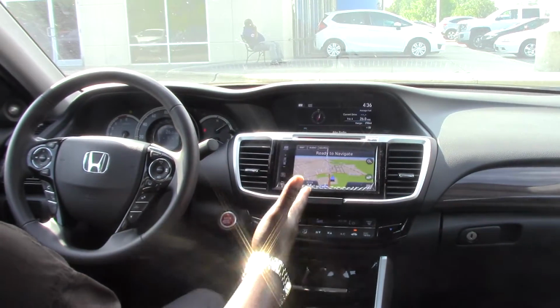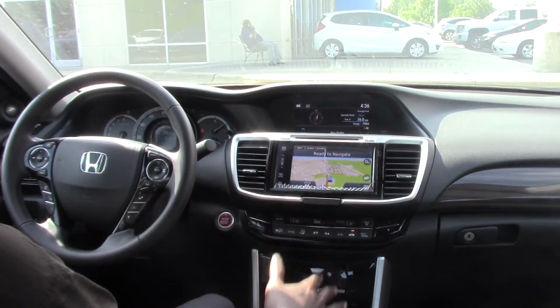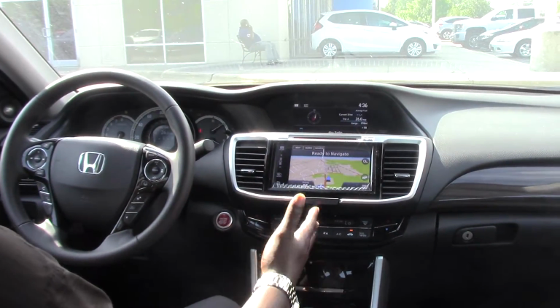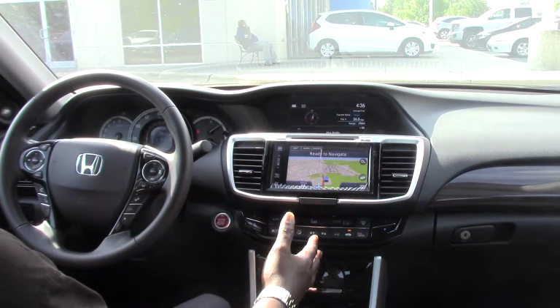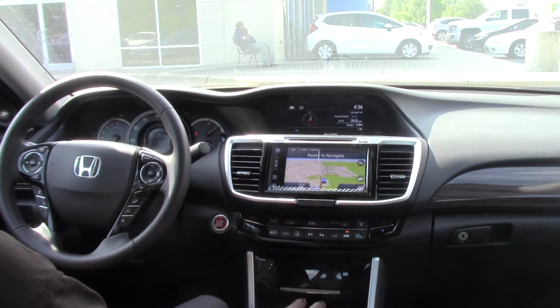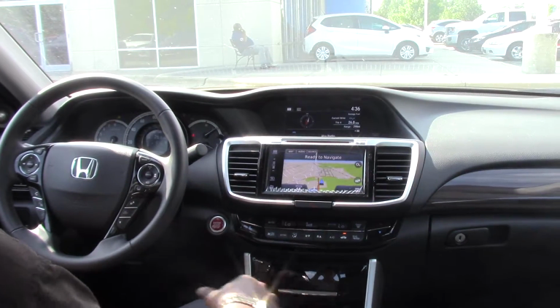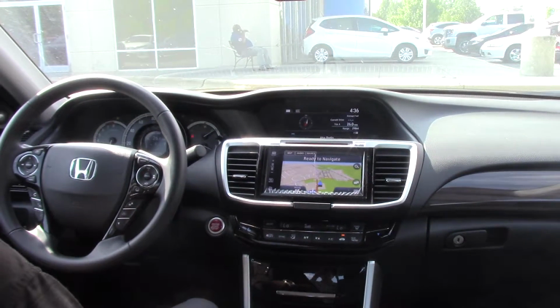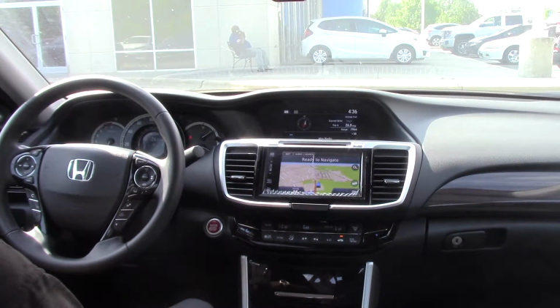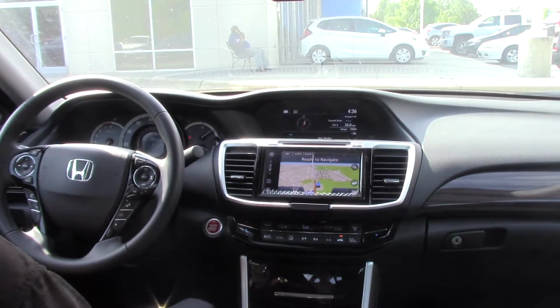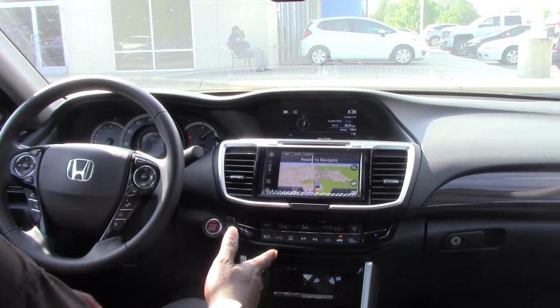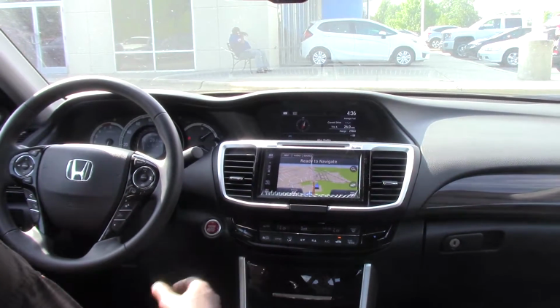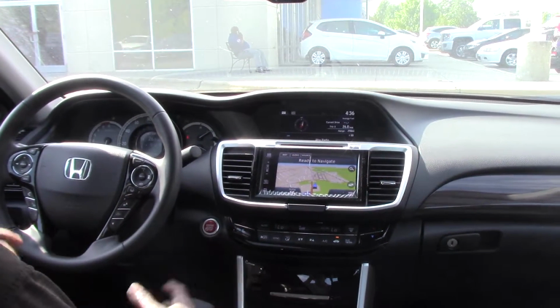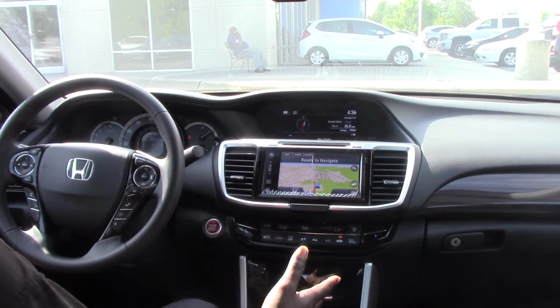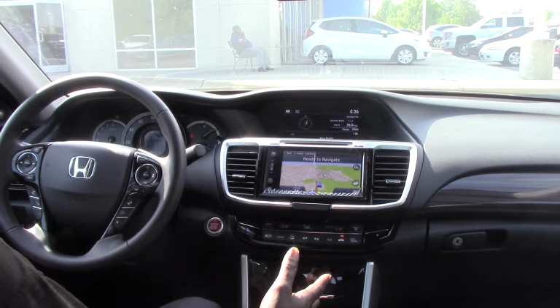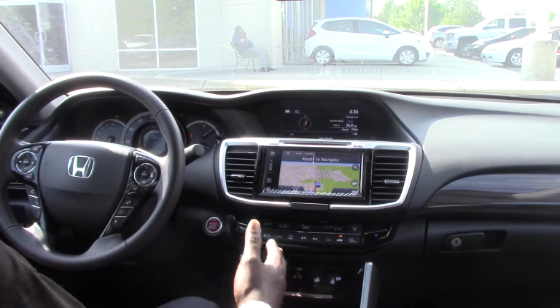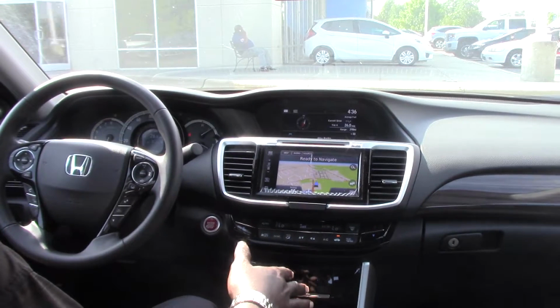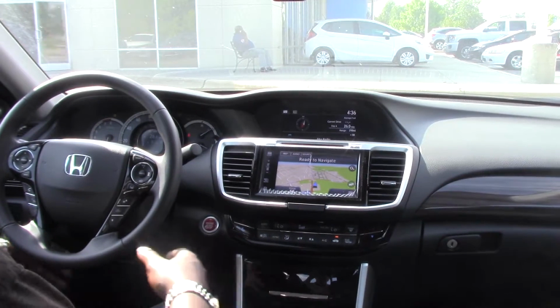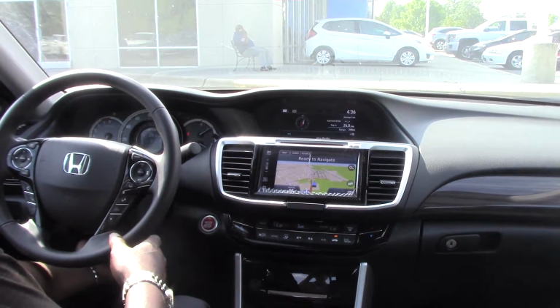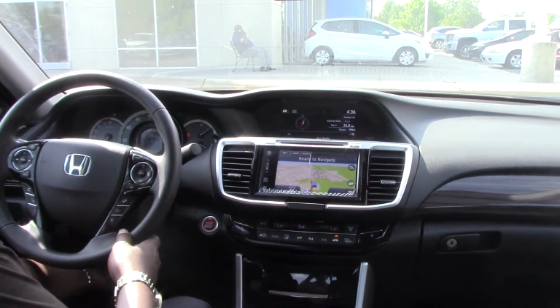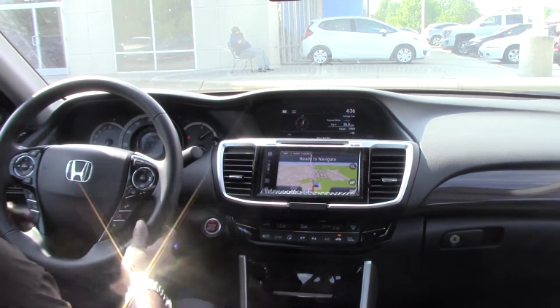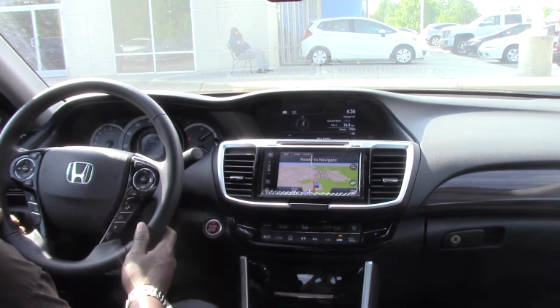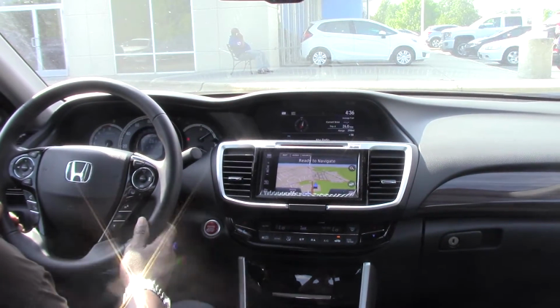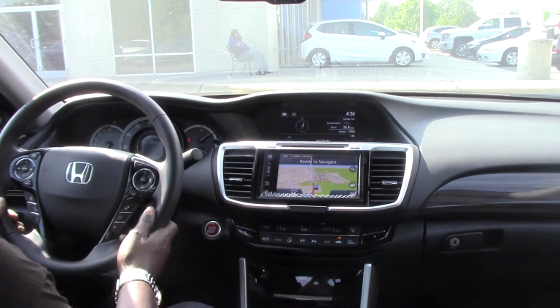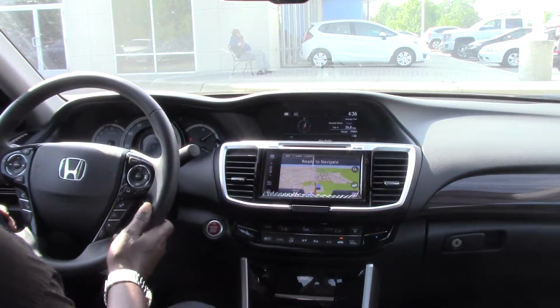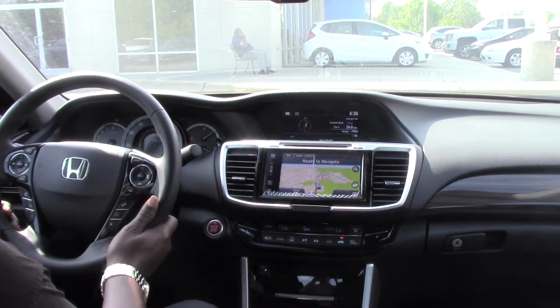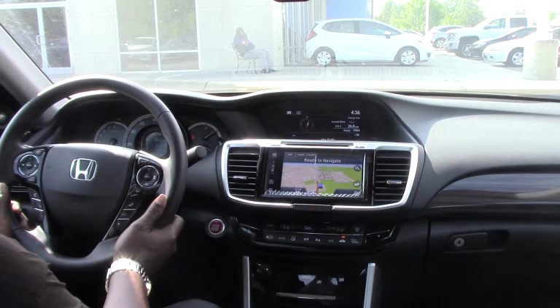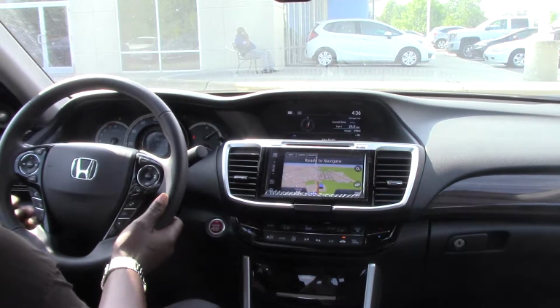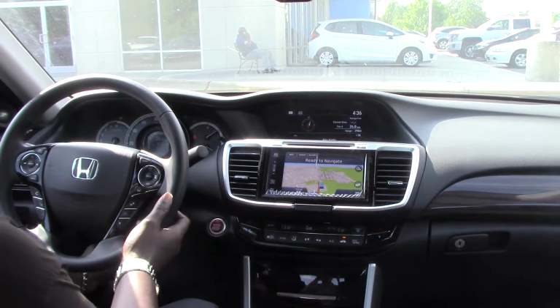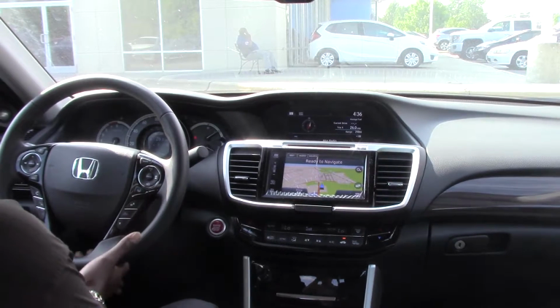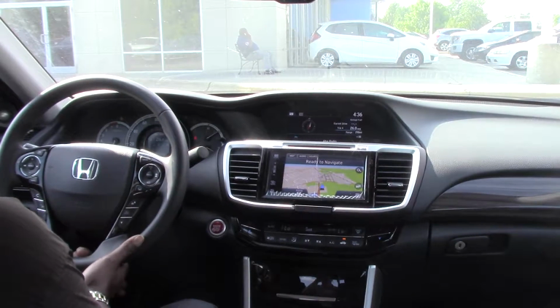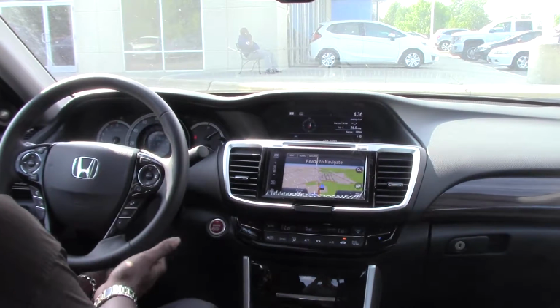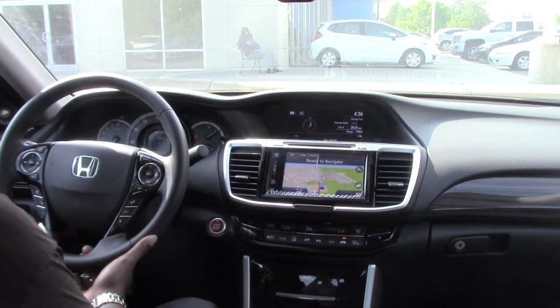It has navigation, AM, FM, XM satellite radio, CD player, MP3 decoder, dual climate control, tilt and telescoping steering with automatic headlights, automatic wipers, and rain sensing wipers.